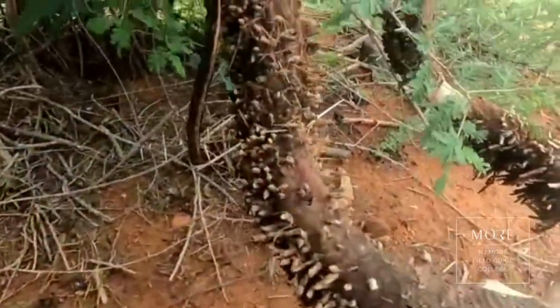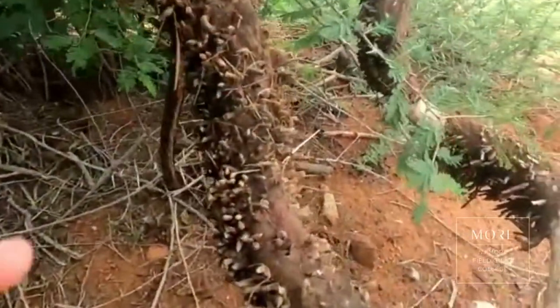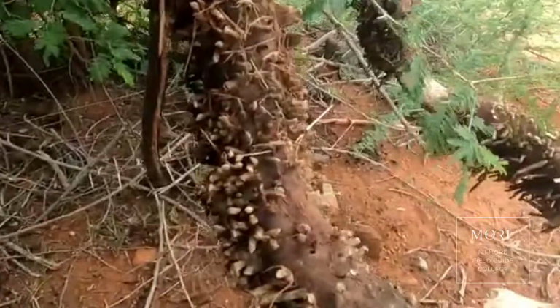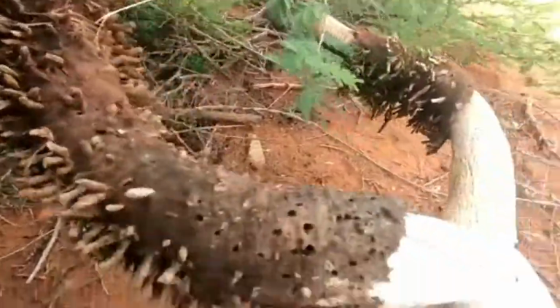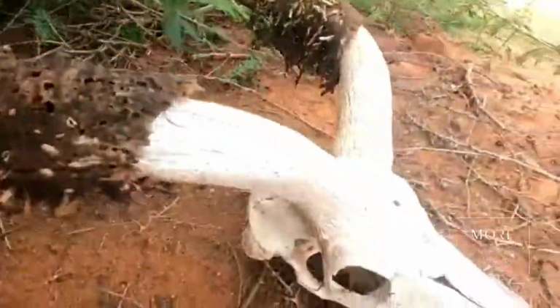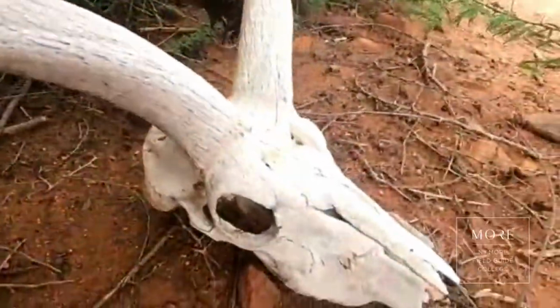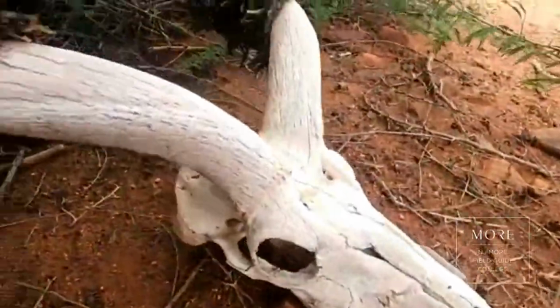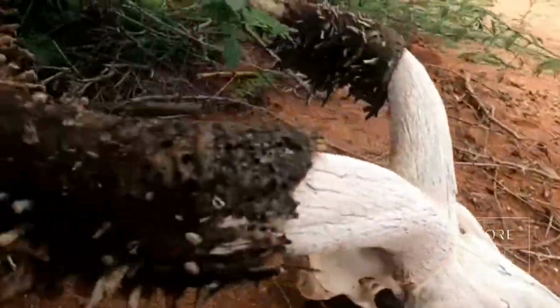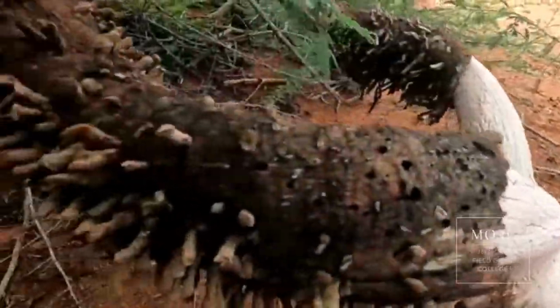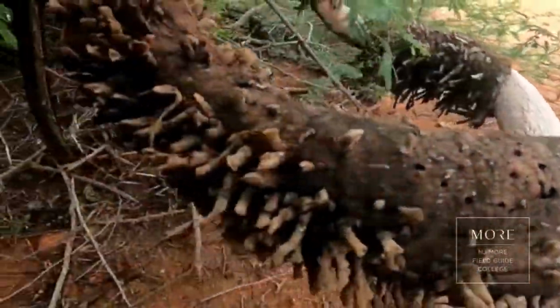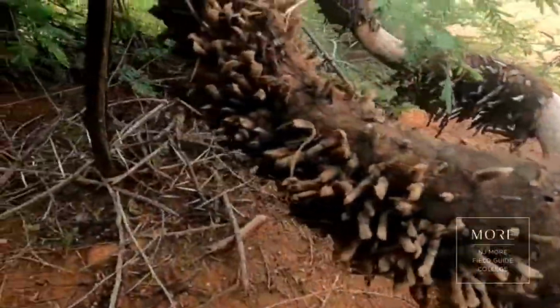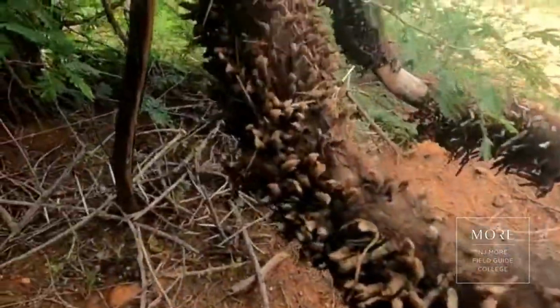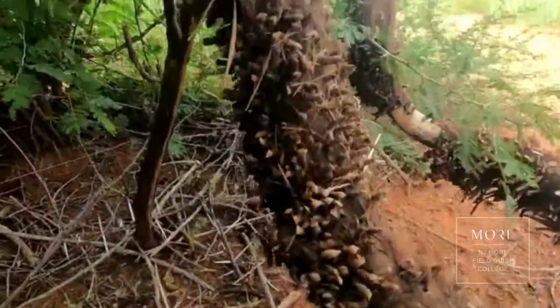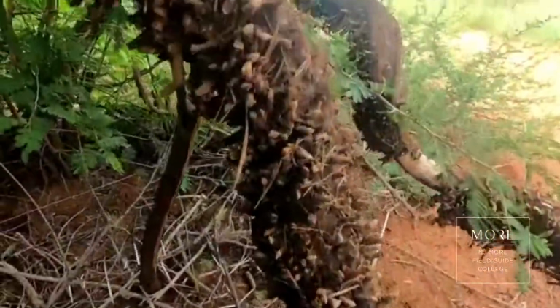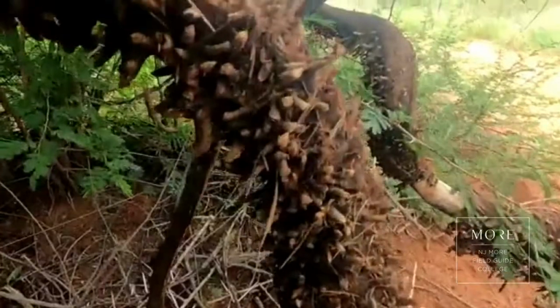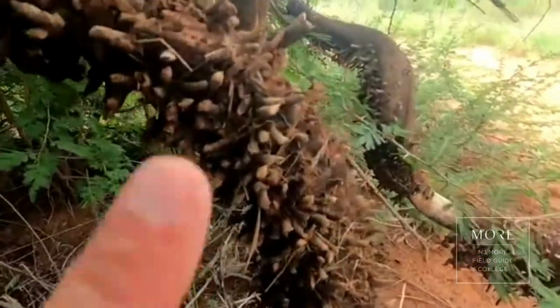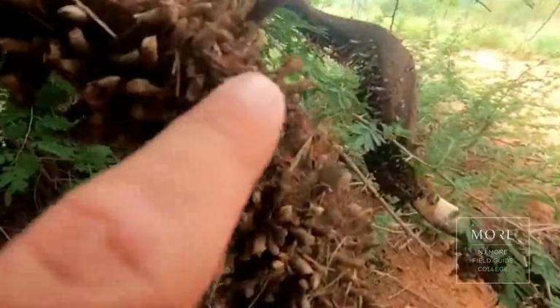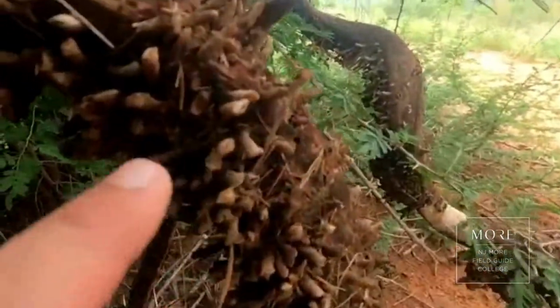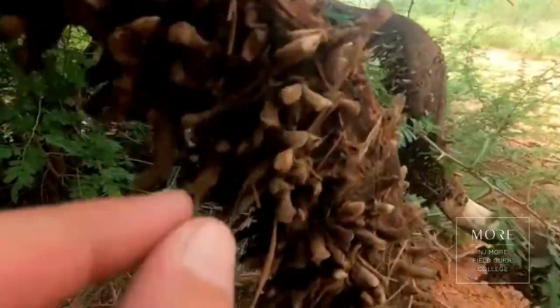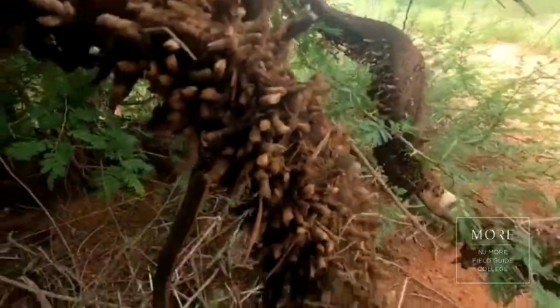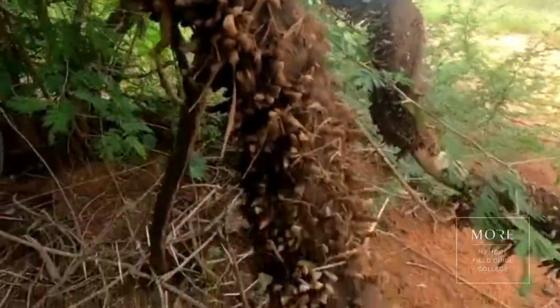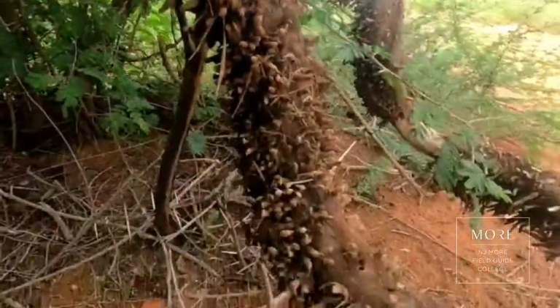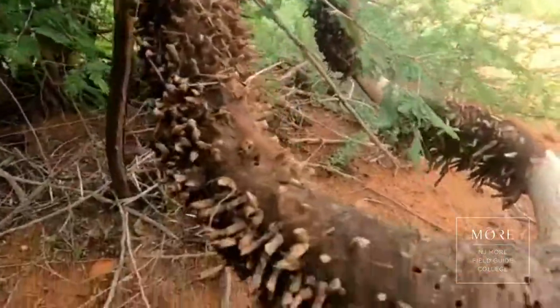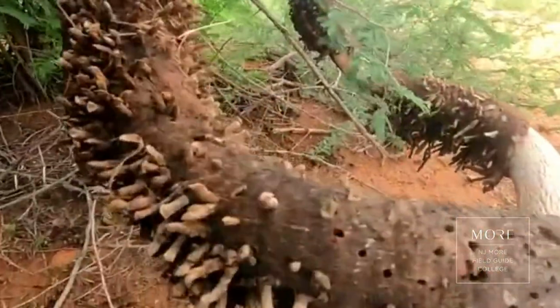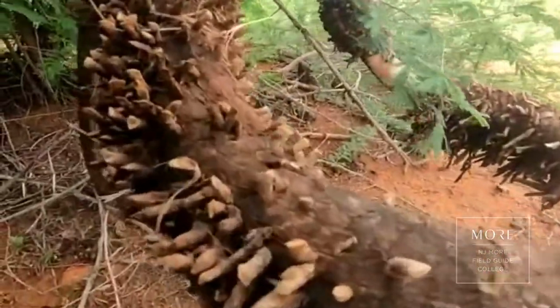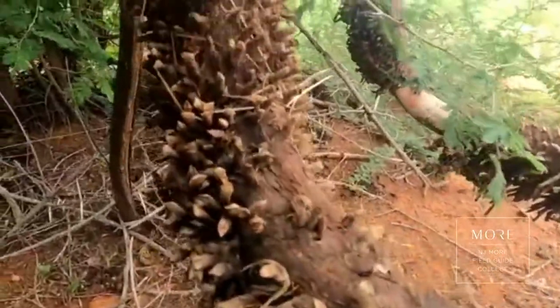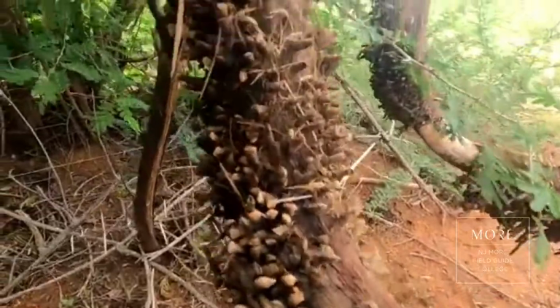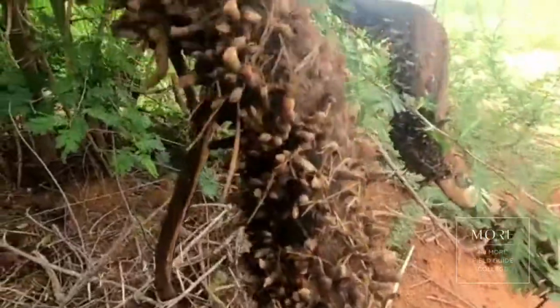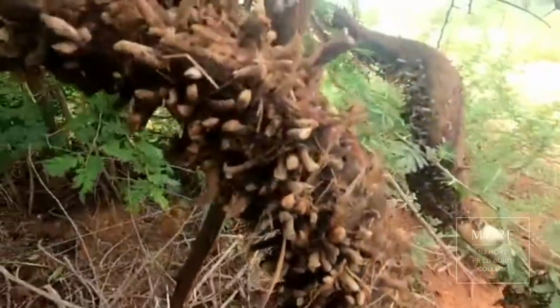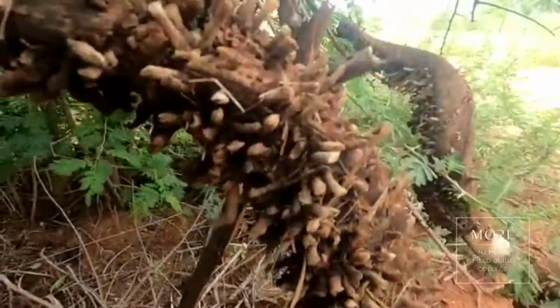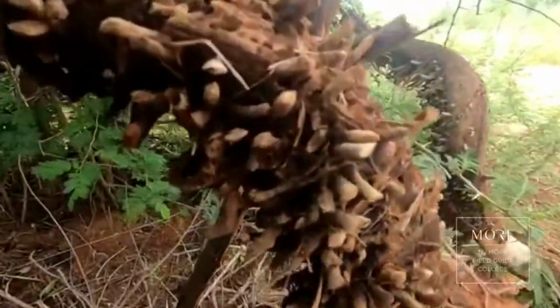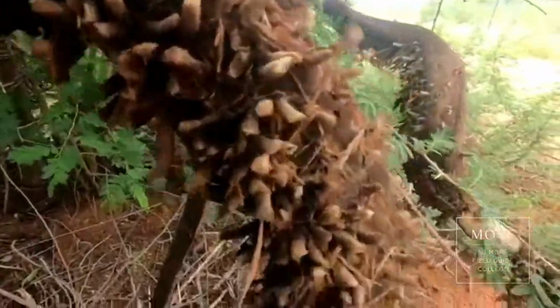As you can see over here, we've got an old kudu skull. But if you follow up along the horns, you can see all these long little tubular bits coming out. These, quite interestingly, are called horn borer moths.